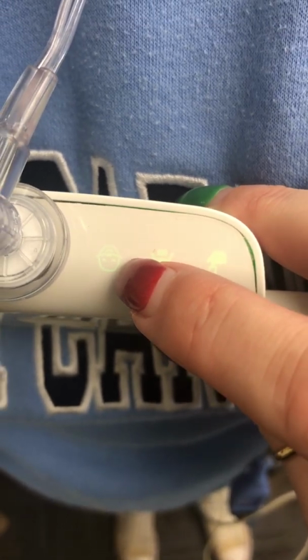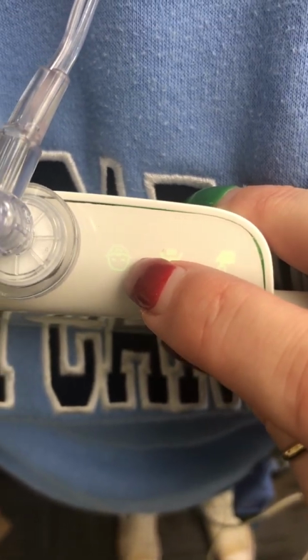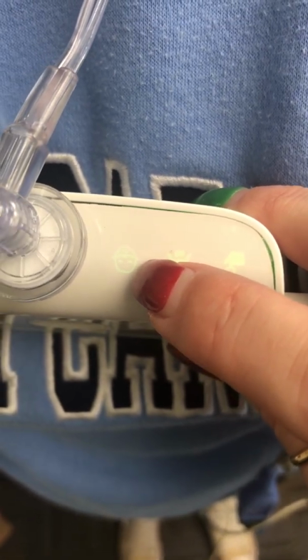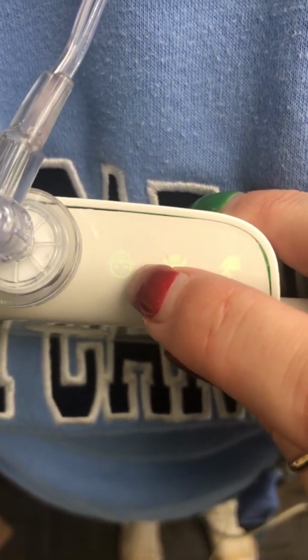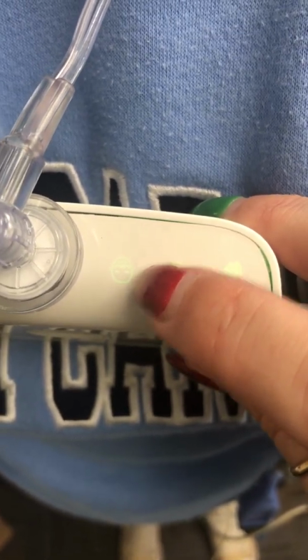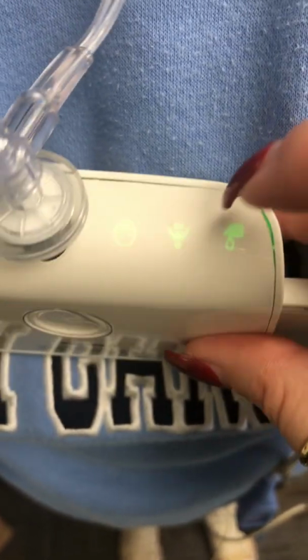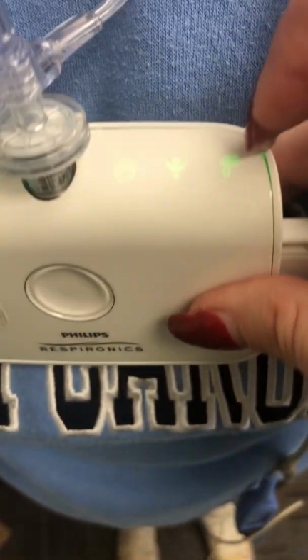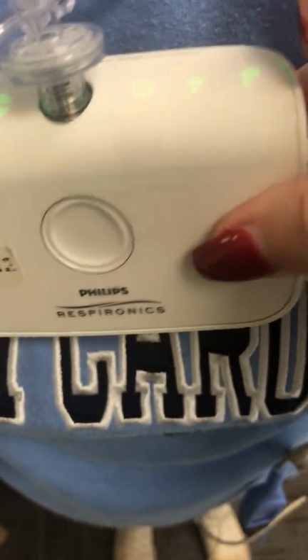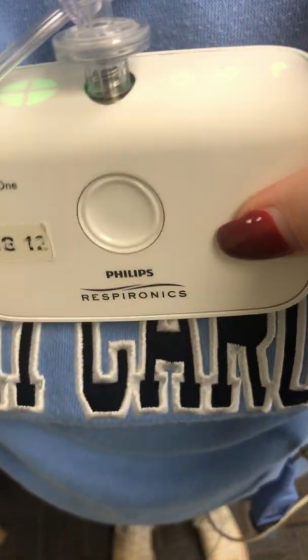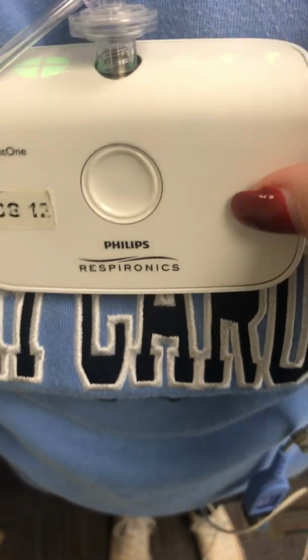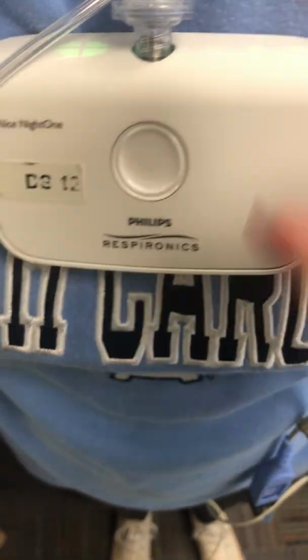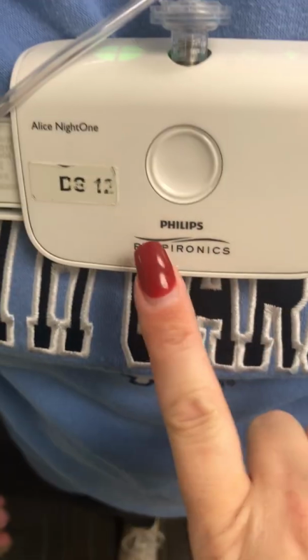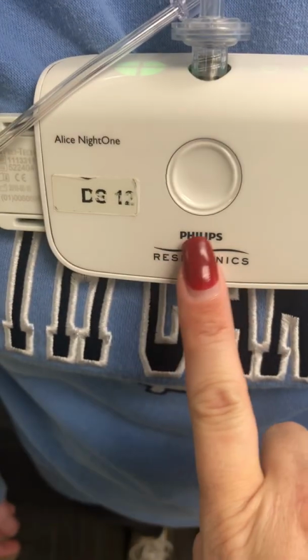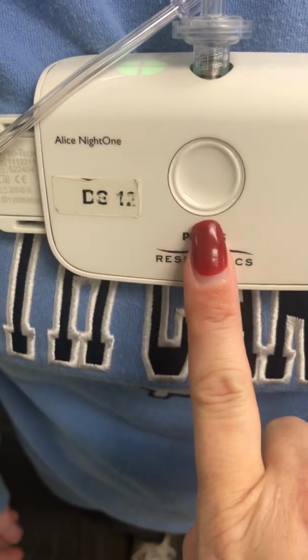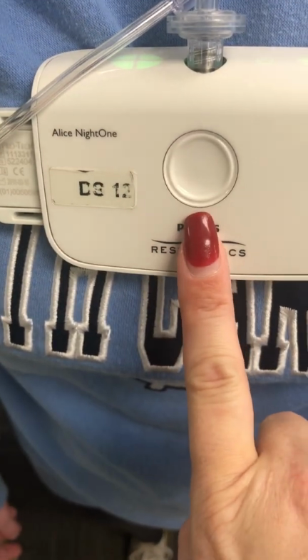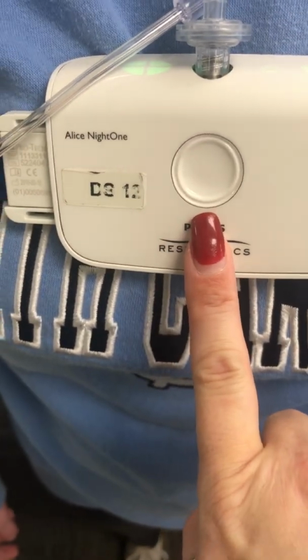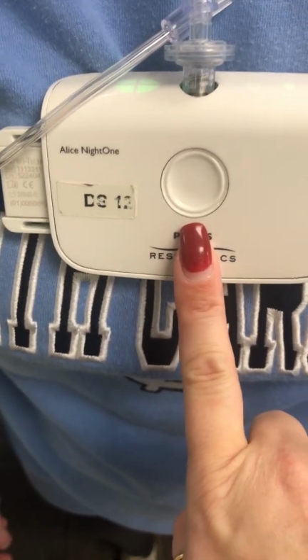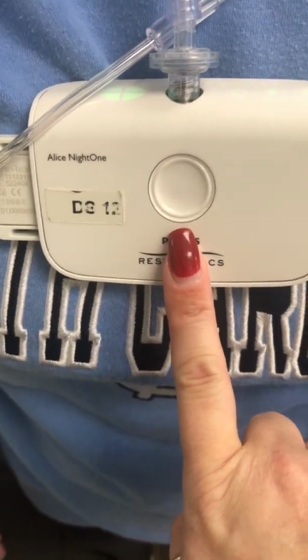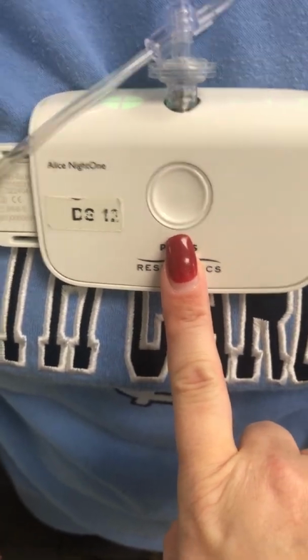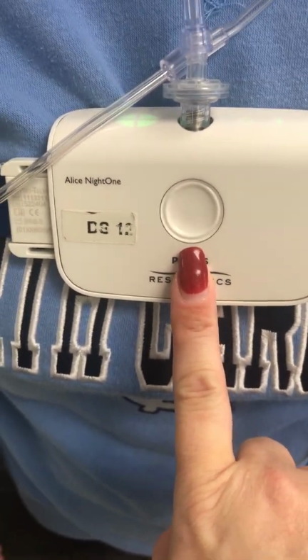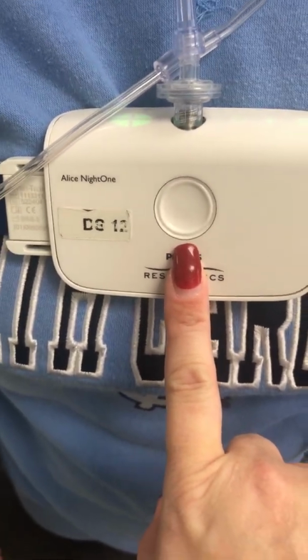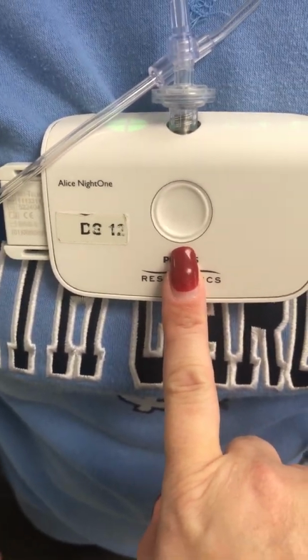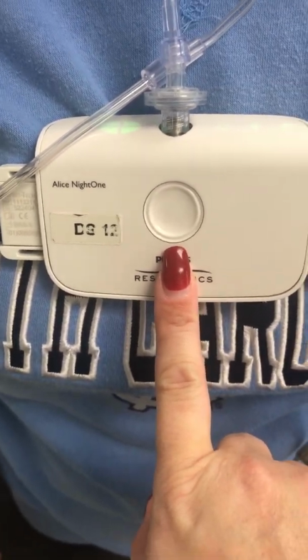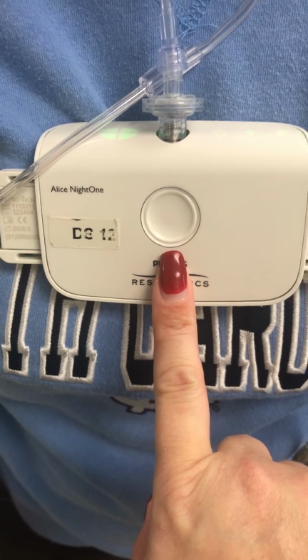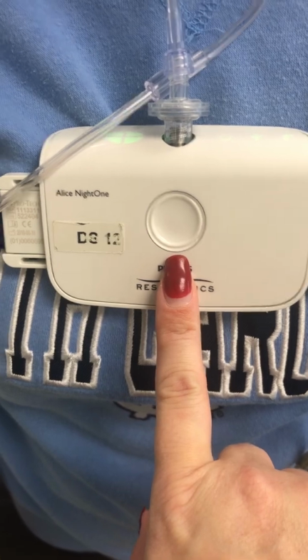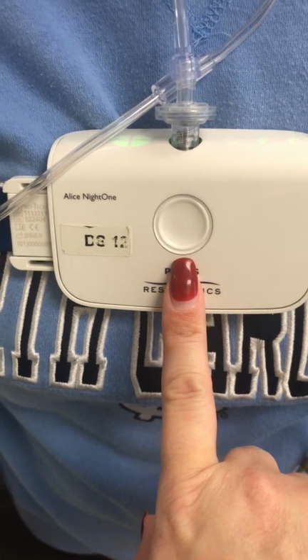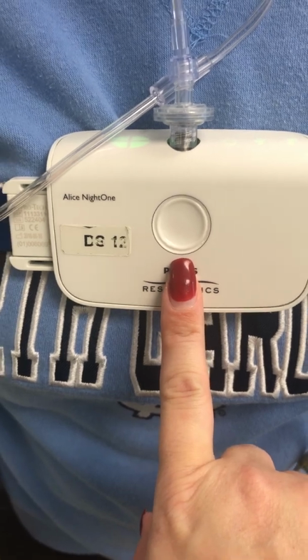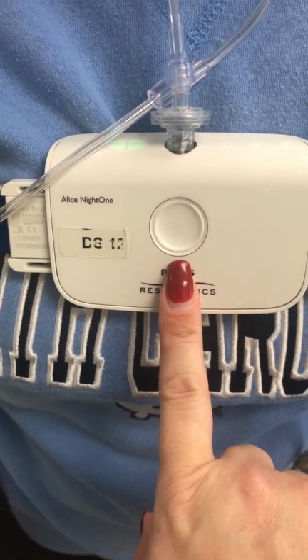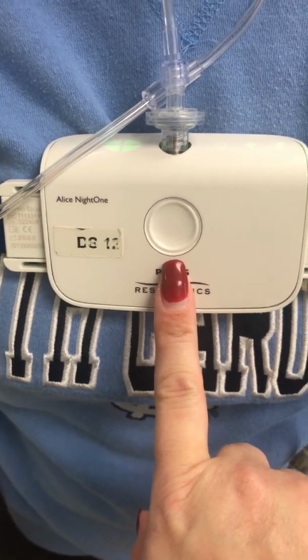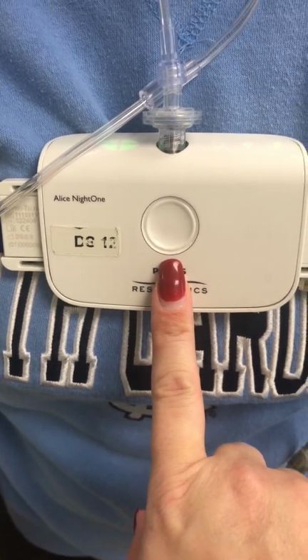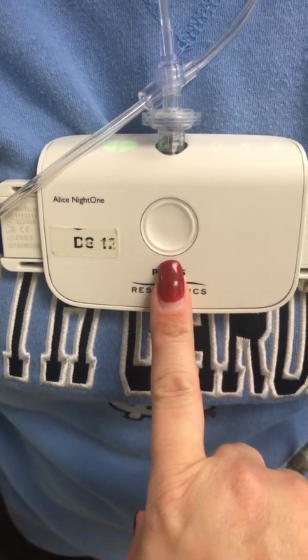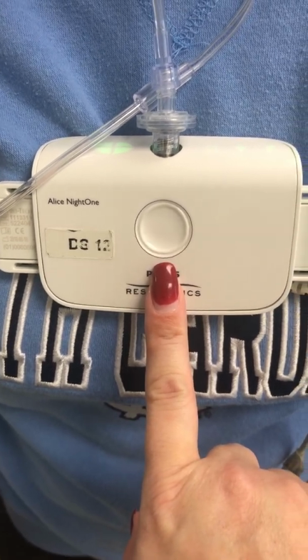Just secure that item and continue with the test. Please do not hit the center button — despite what the instructions say, we have found that this causes errors with the device.